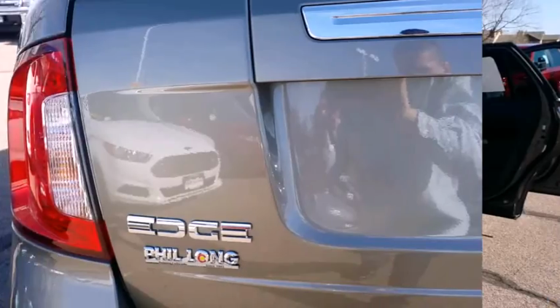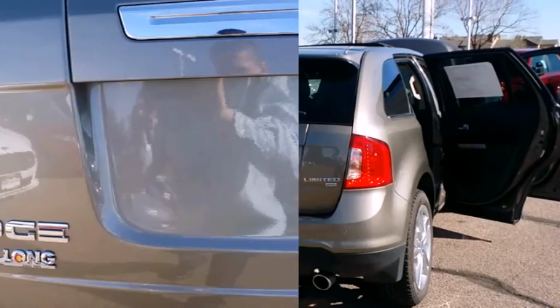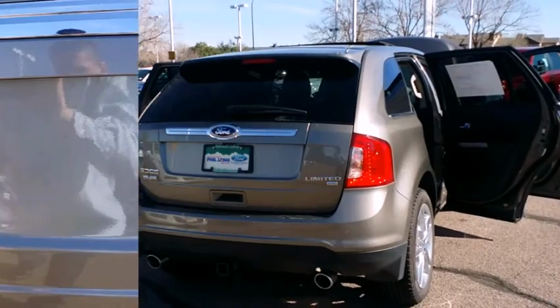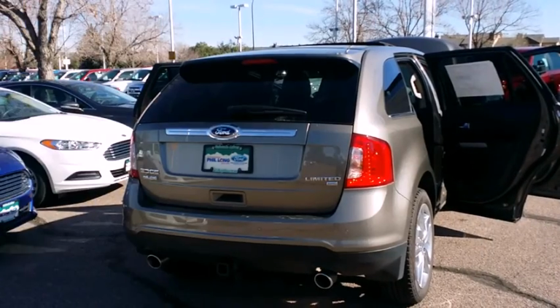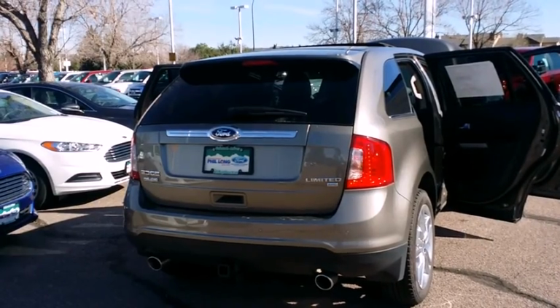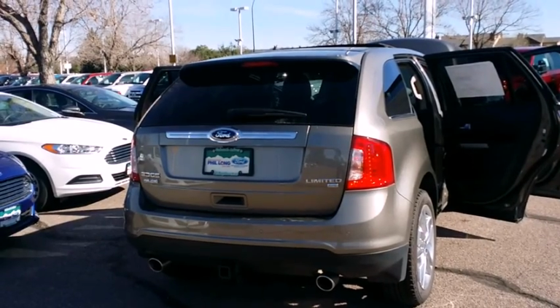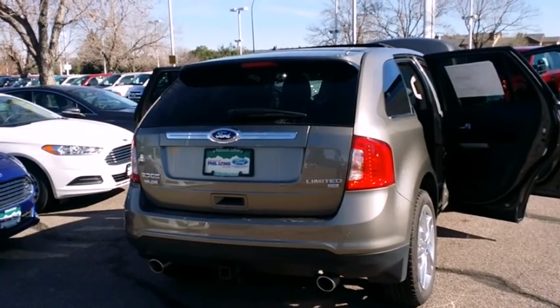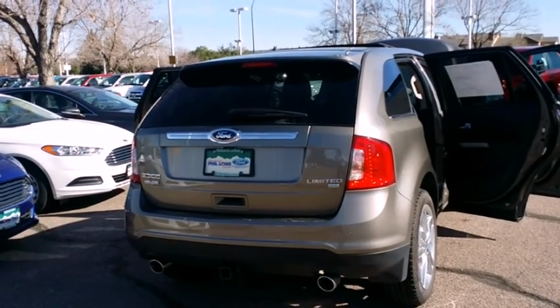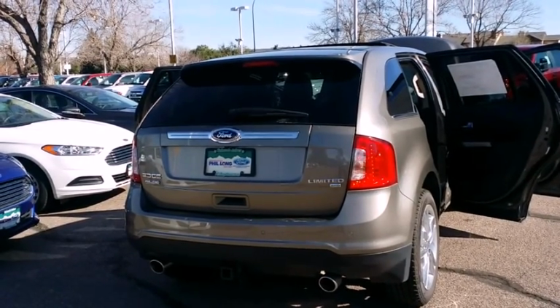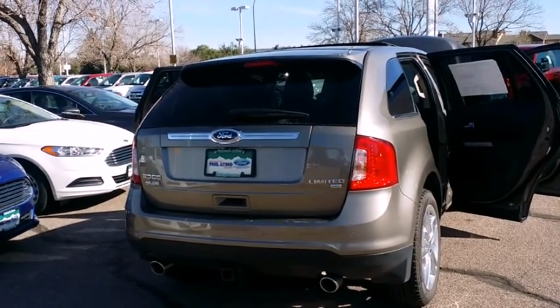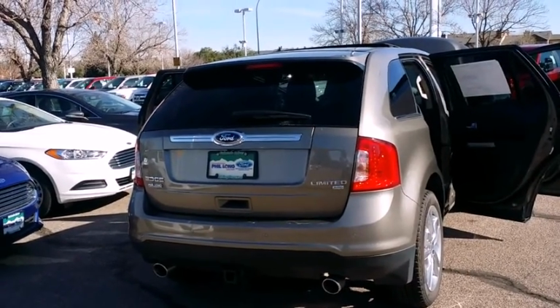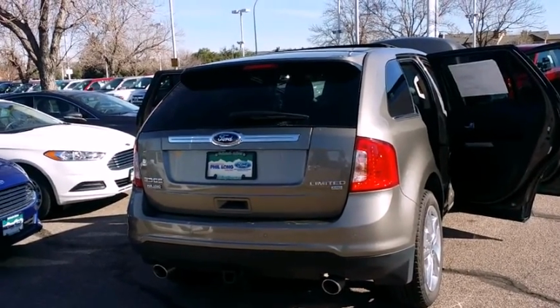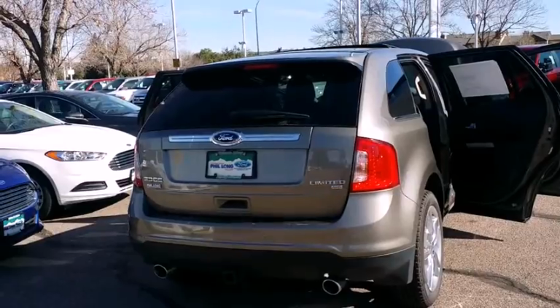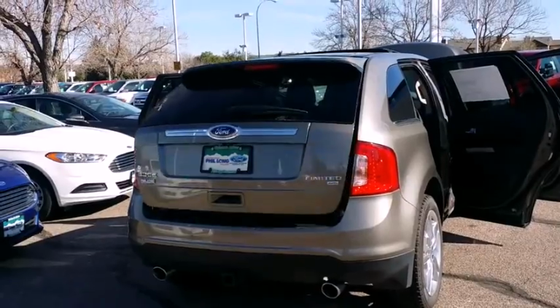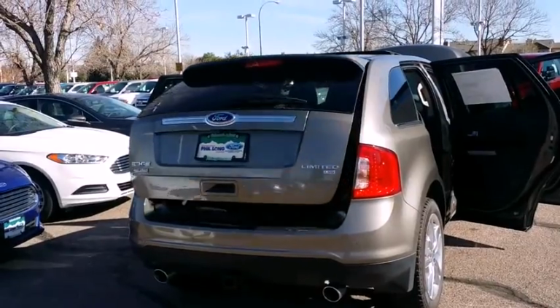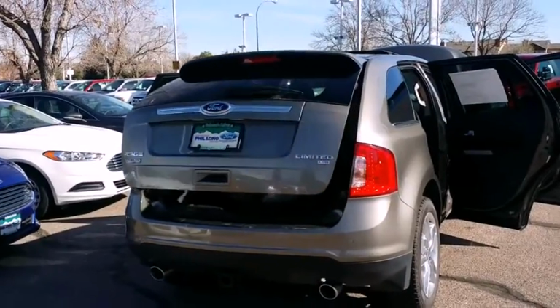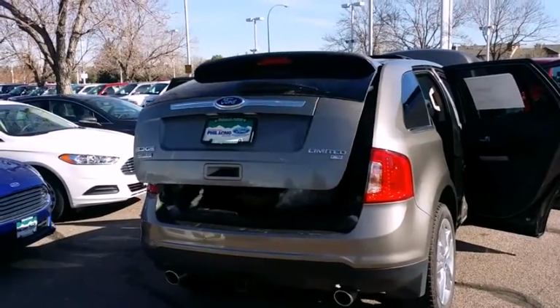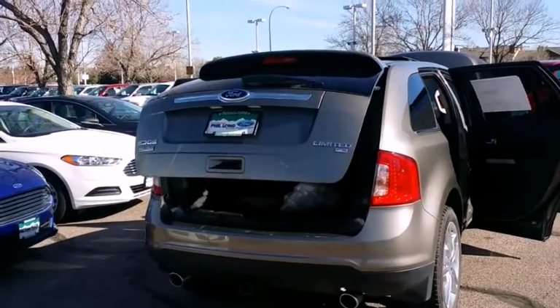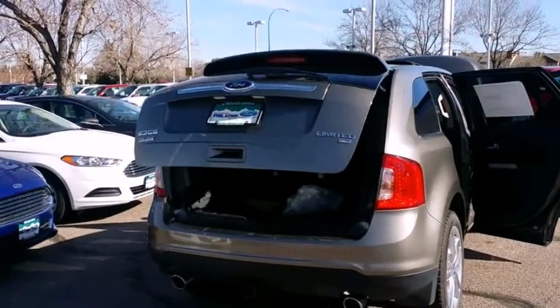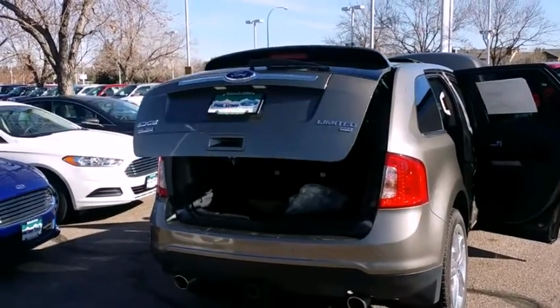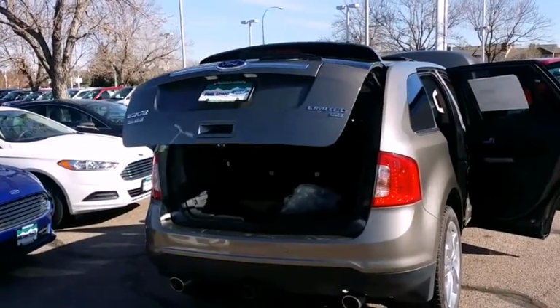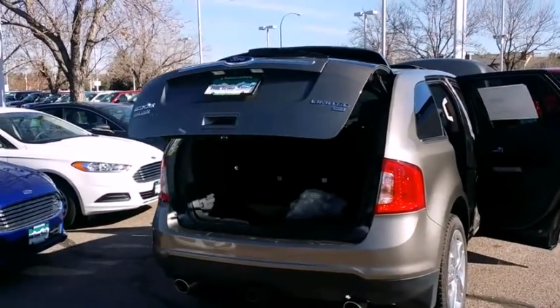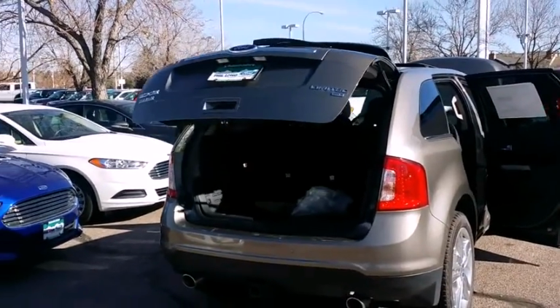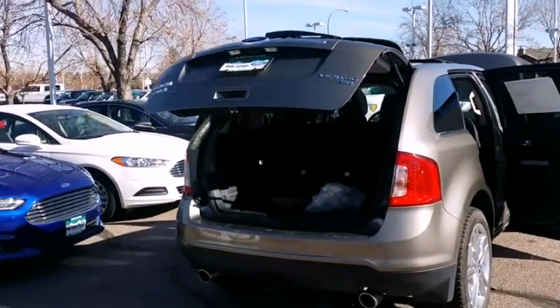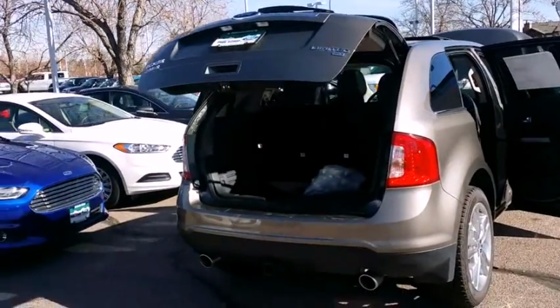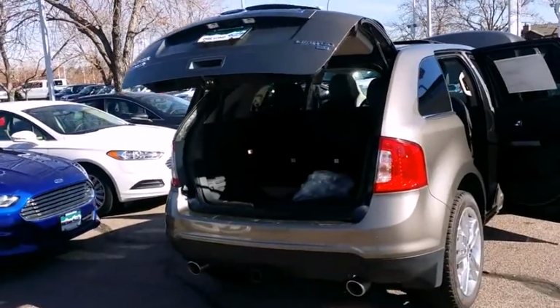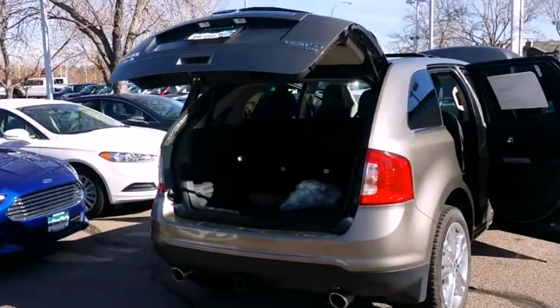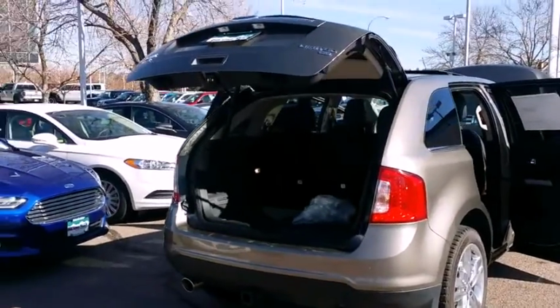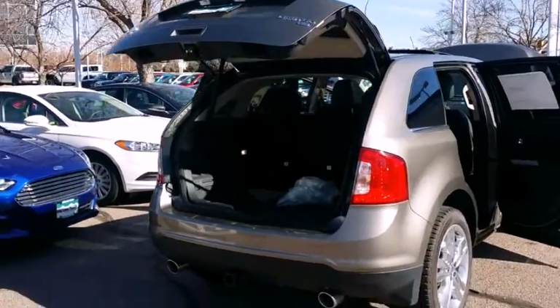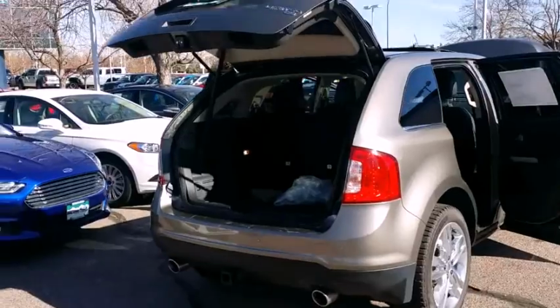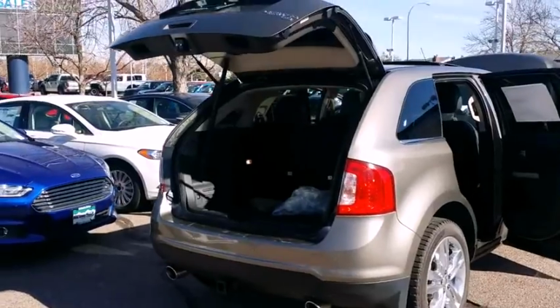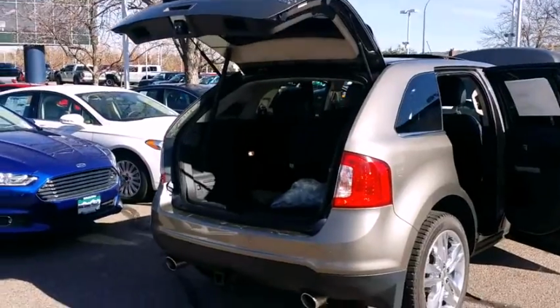You've got Chase Ray here, your friendly Ford professional, got this 2014 Ford Edge out here on the pad for you guys to take a look at.